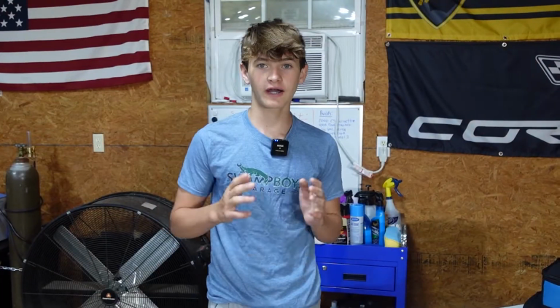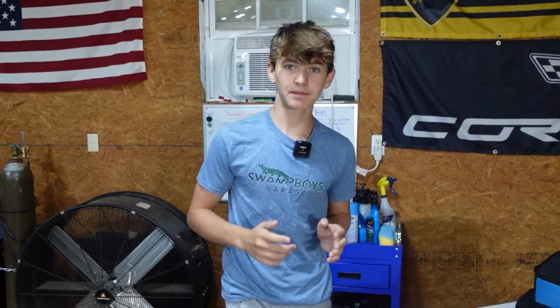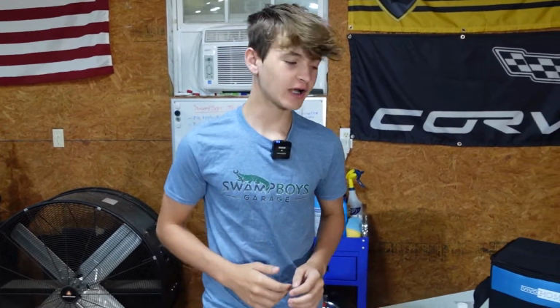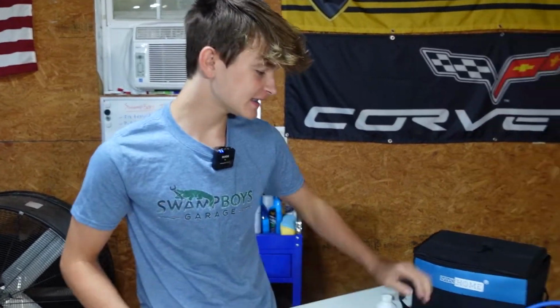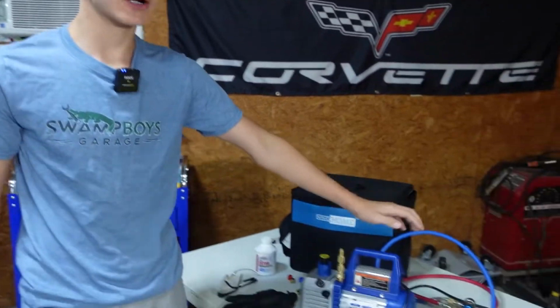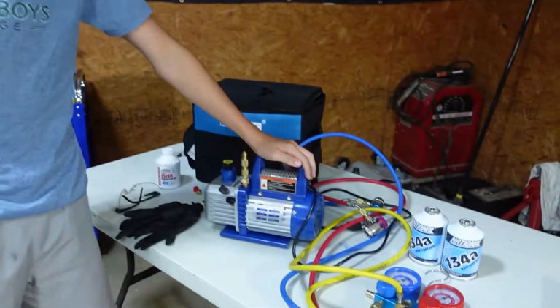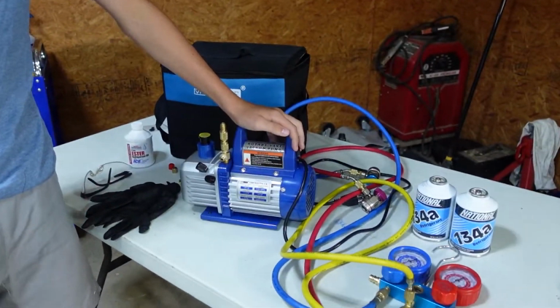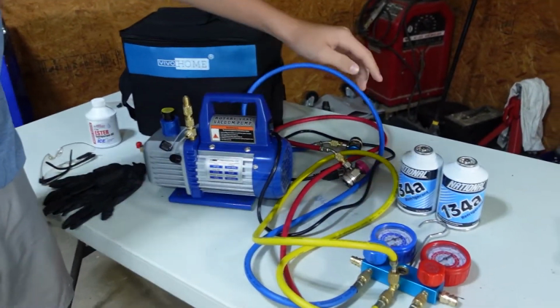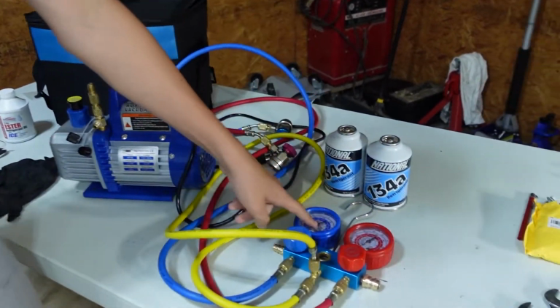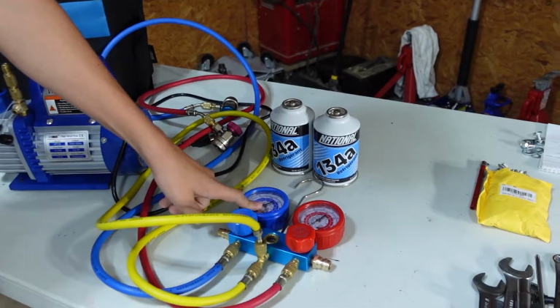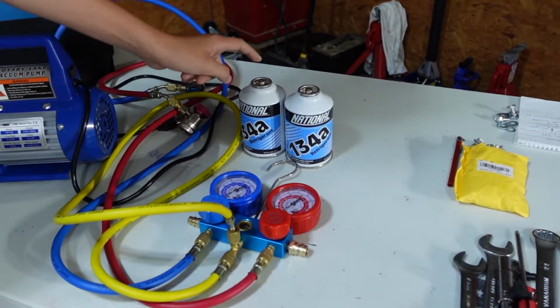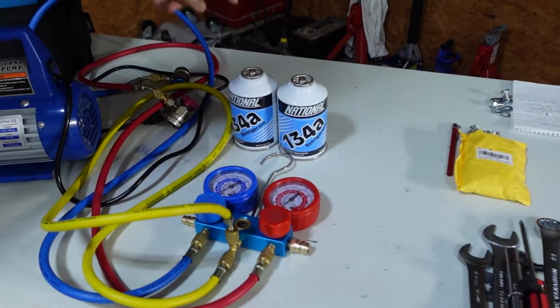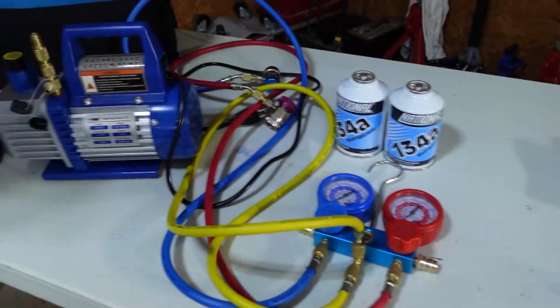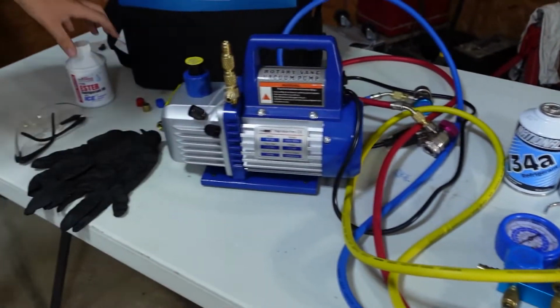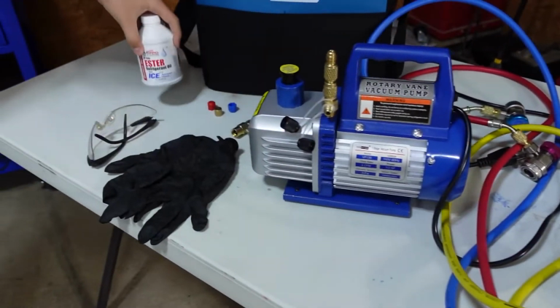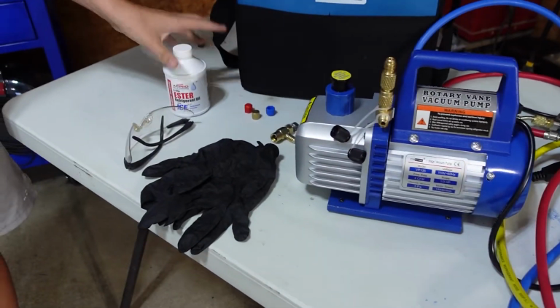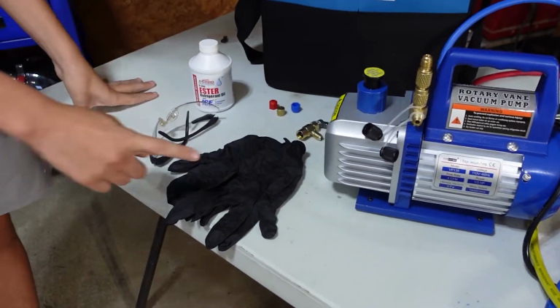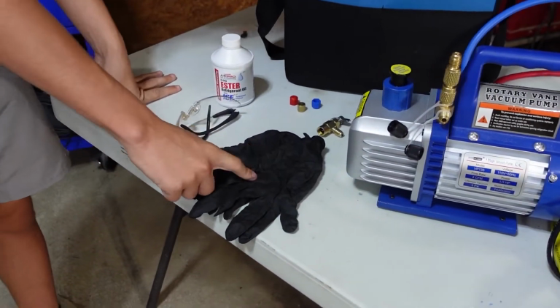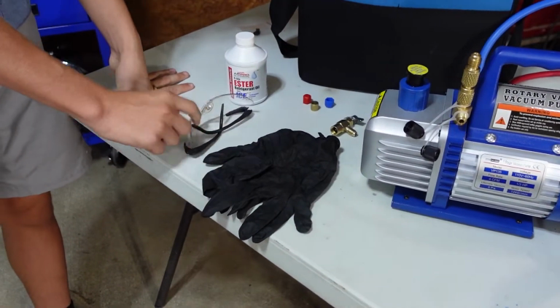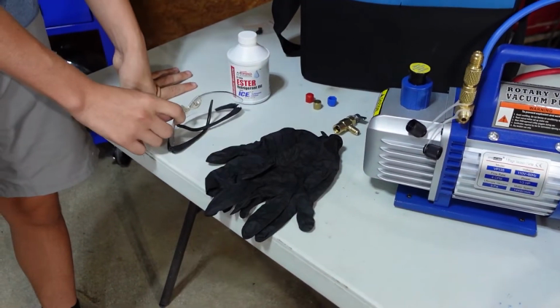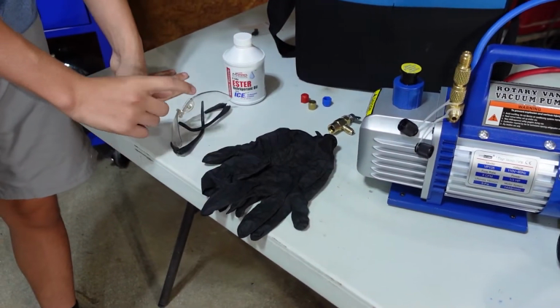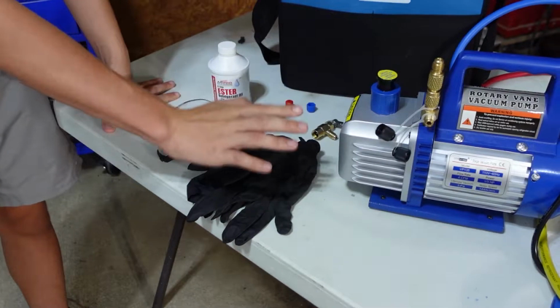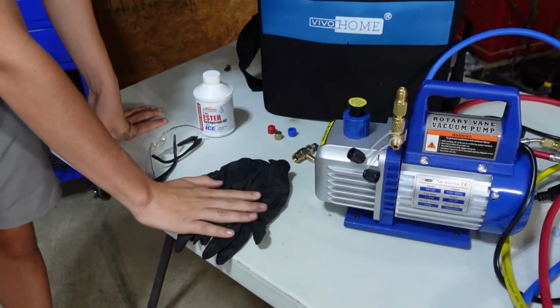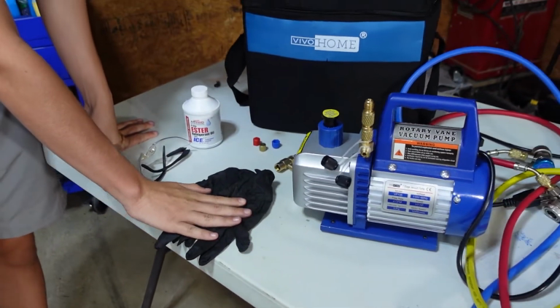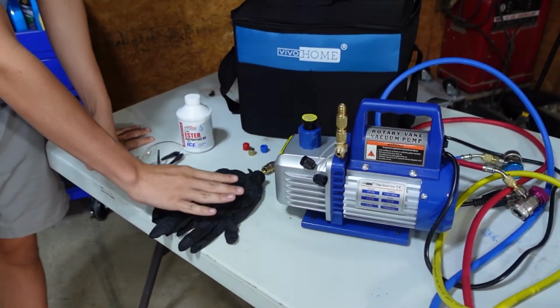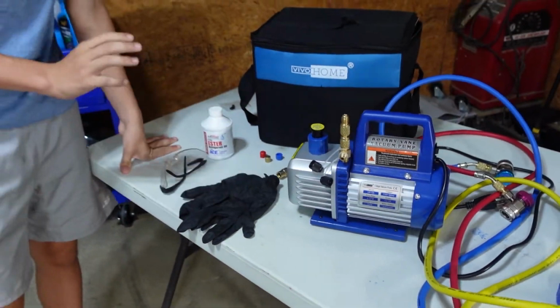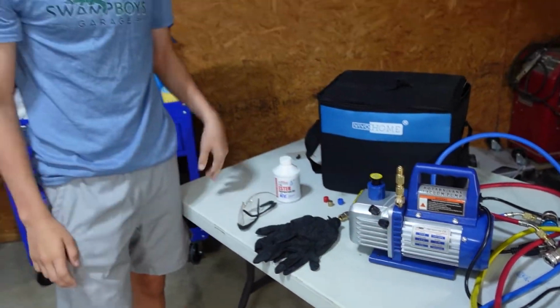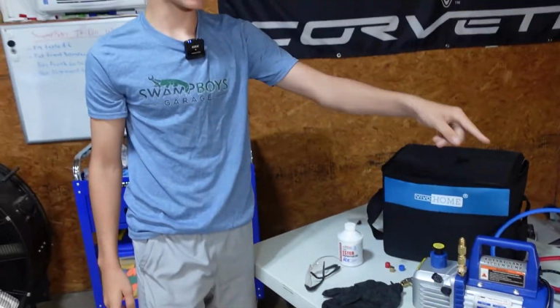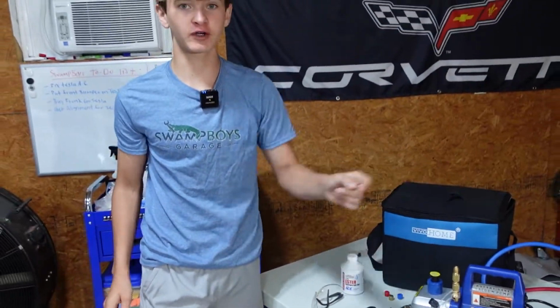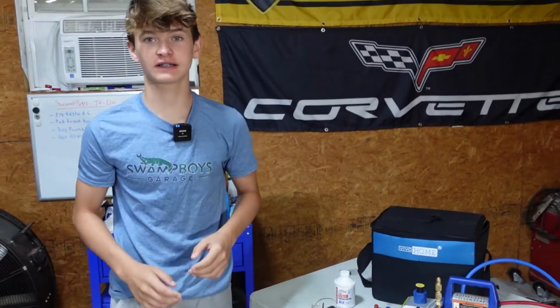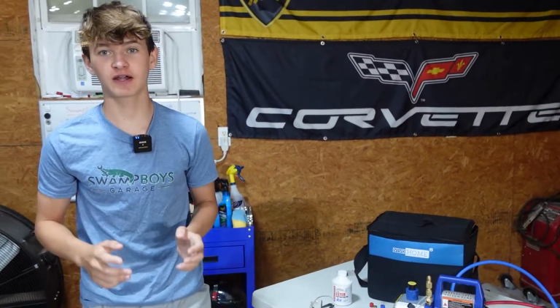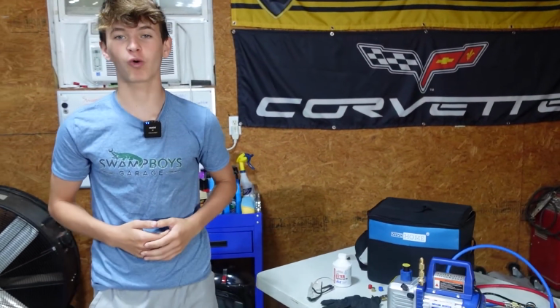To properly do your AC you're going to need a vacuum pump, AC gauges, Freon, and the correct oil. You're also going to need gloves and safety glasses — you want gloves because you can get frostbite since the Freon is very cold.